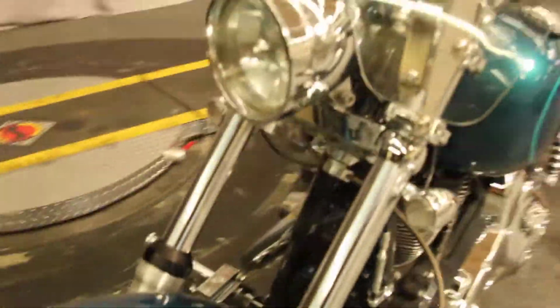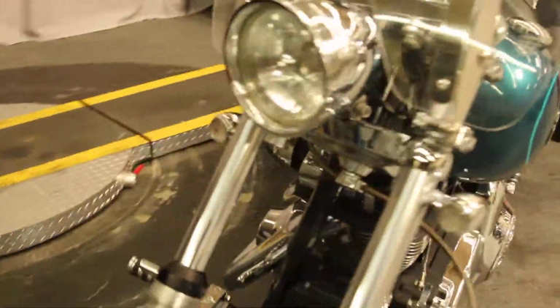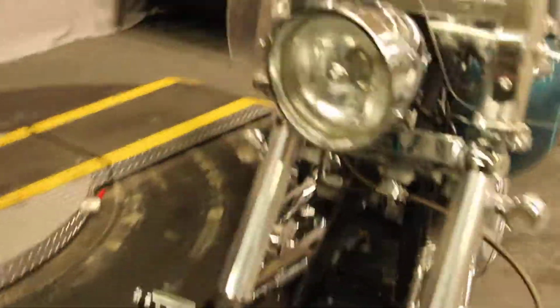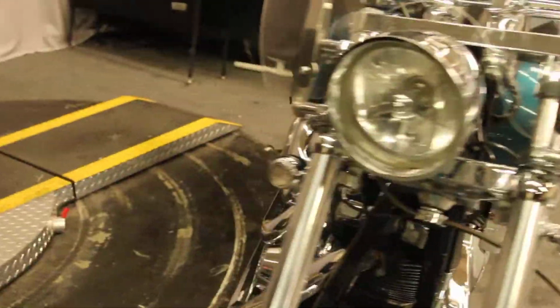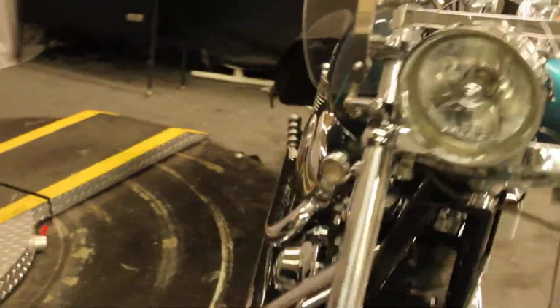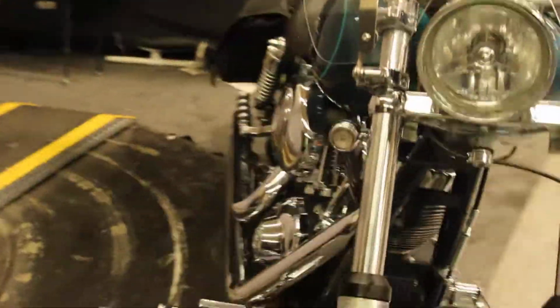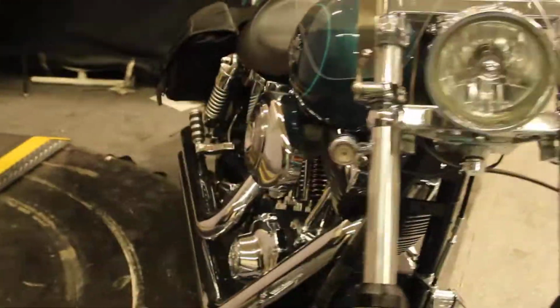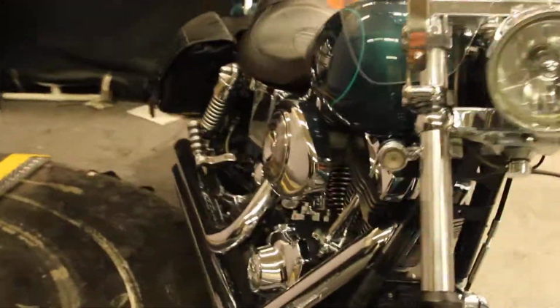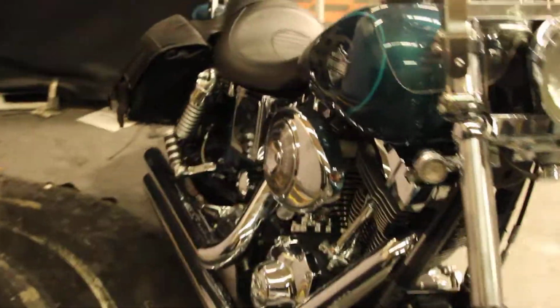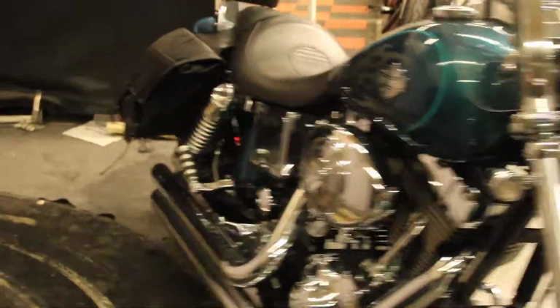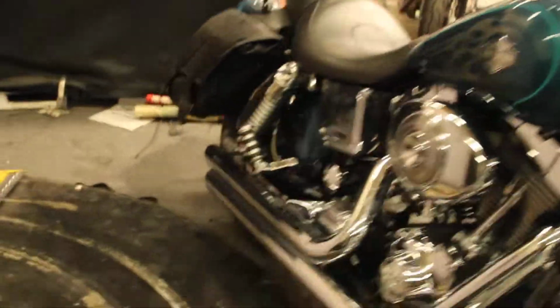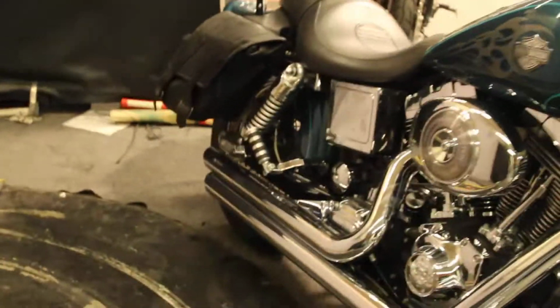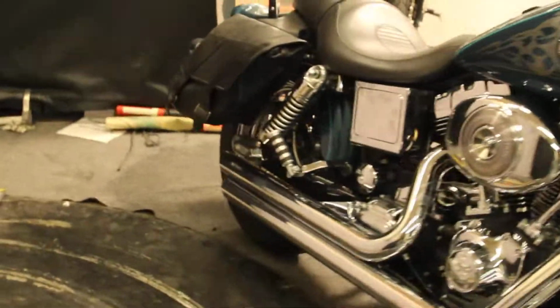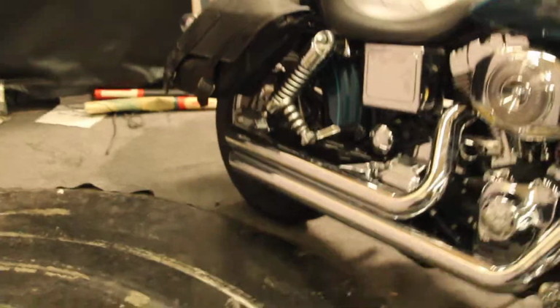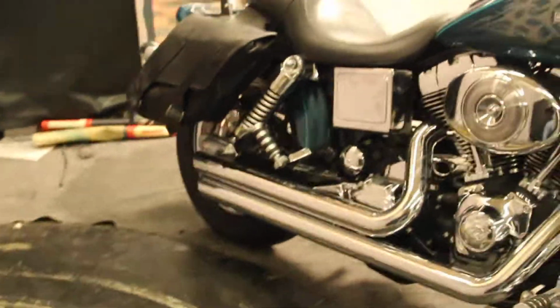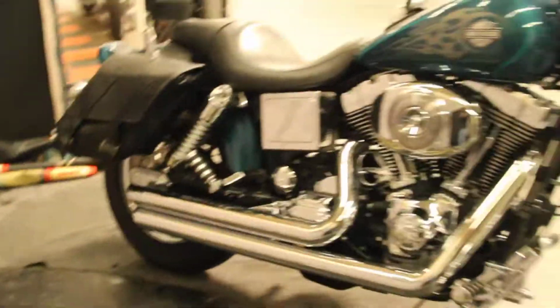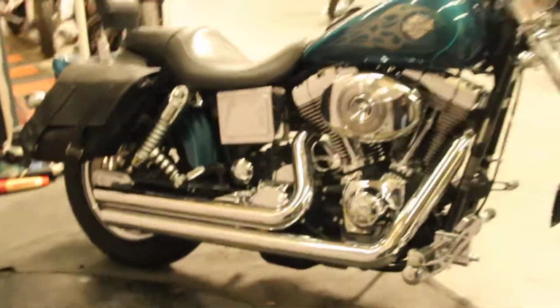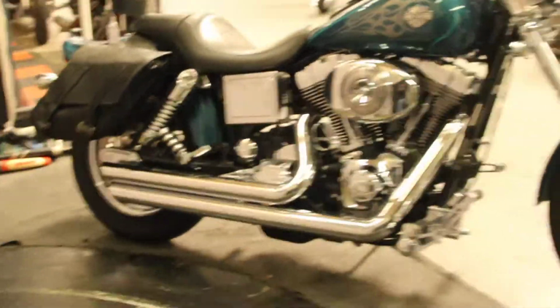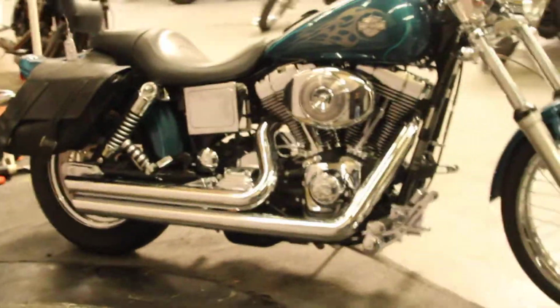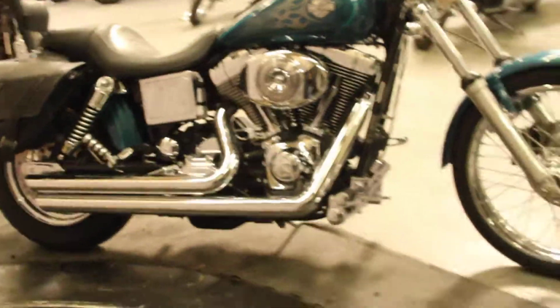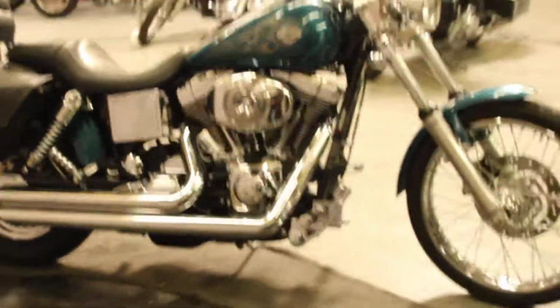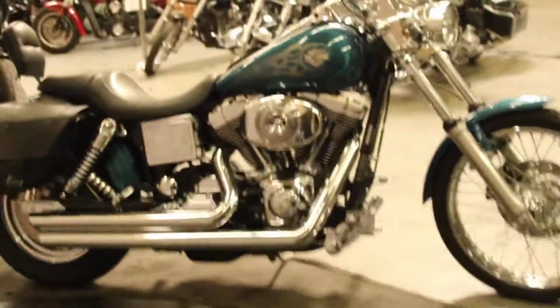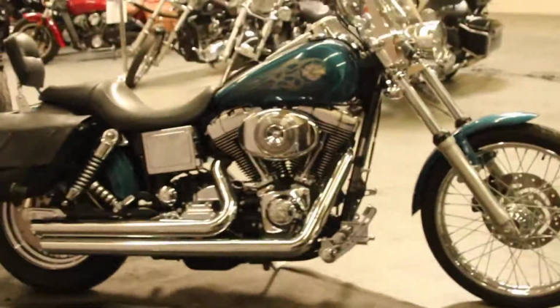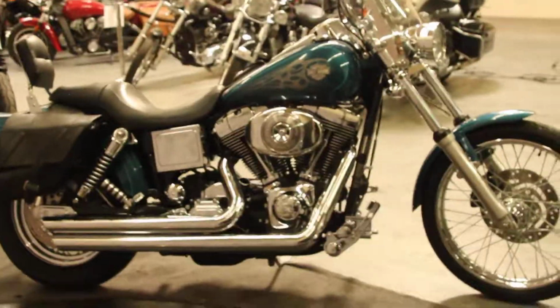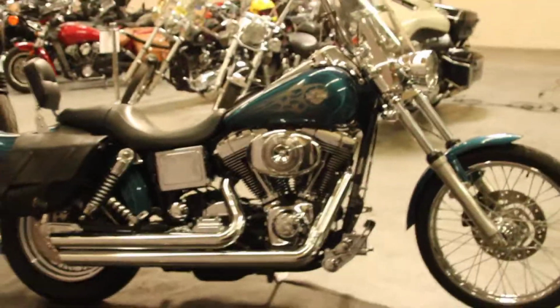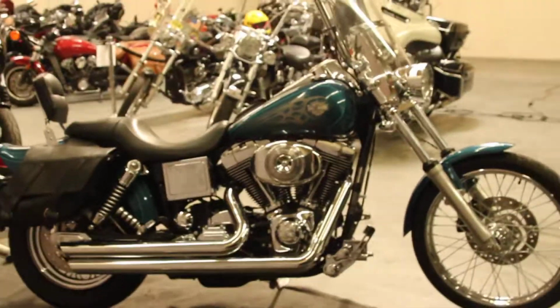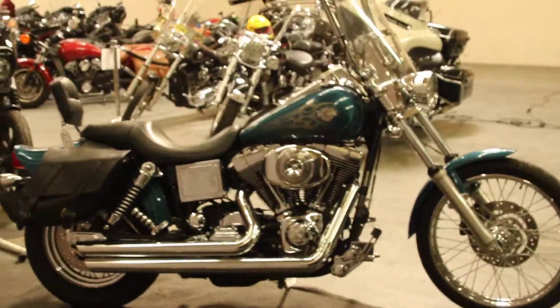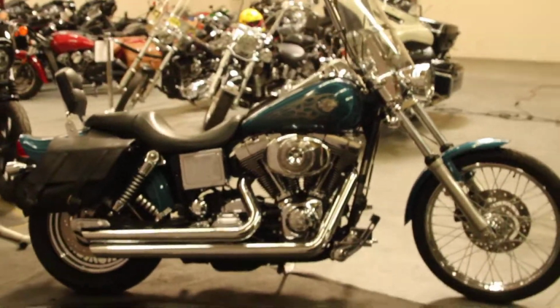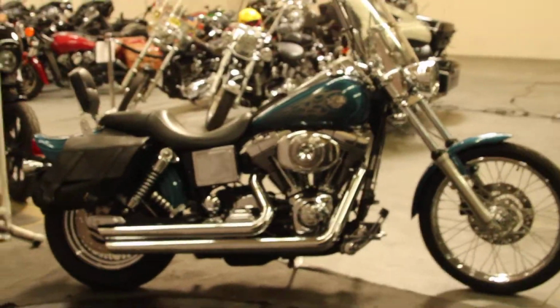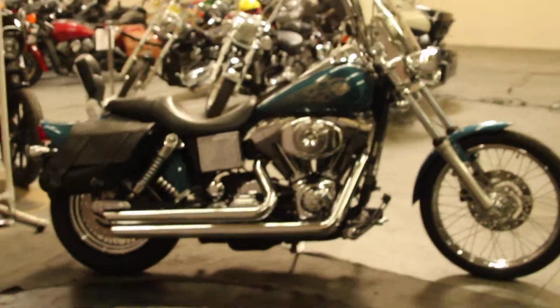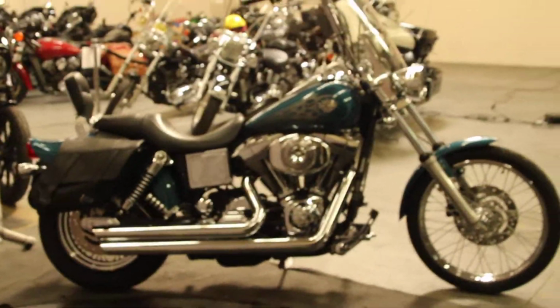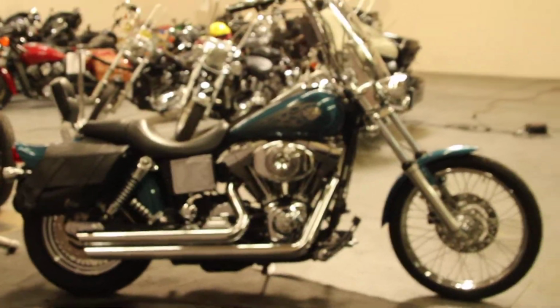If you have any questions about this bike or you want to take it for a test ride, give us a call here at North County Indian Motorcycle in San Marcos.